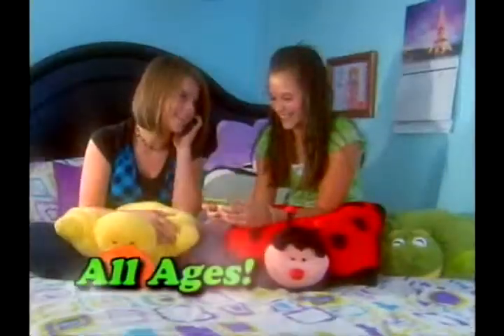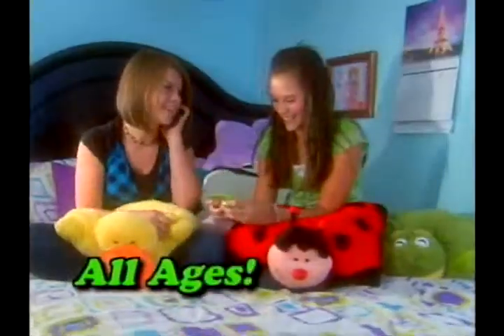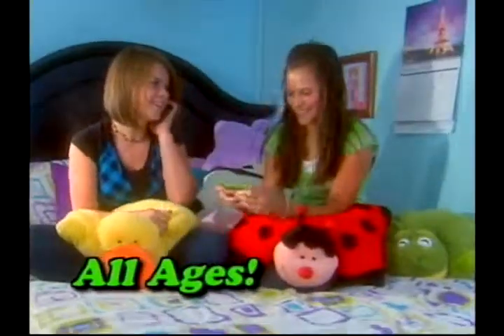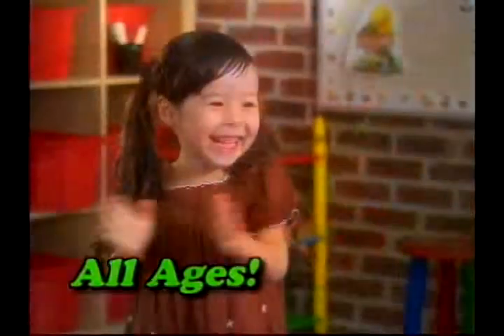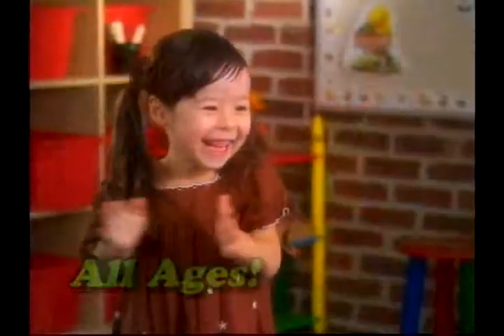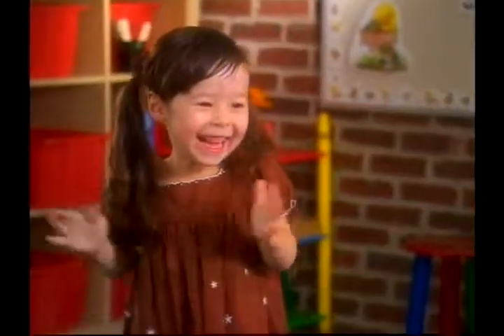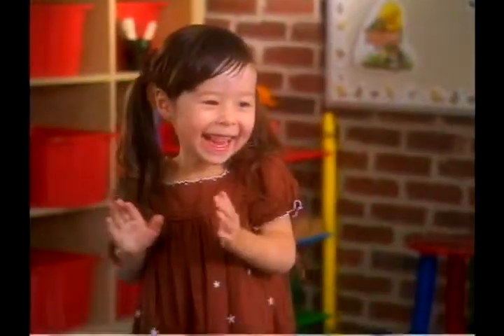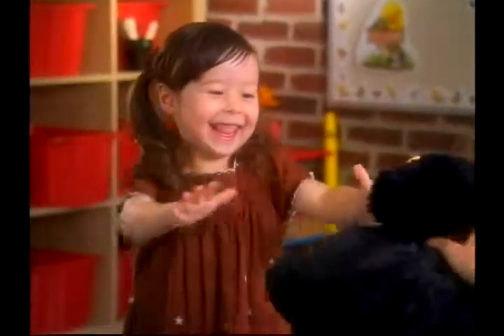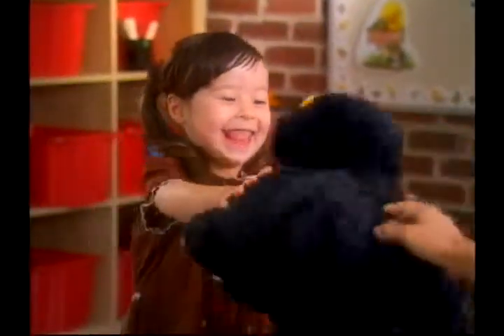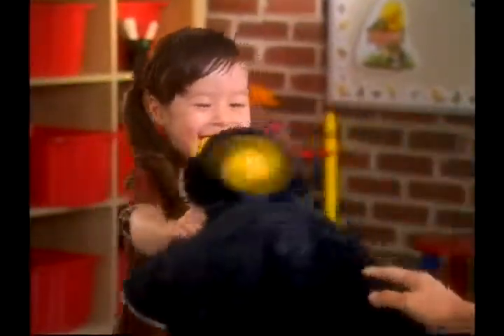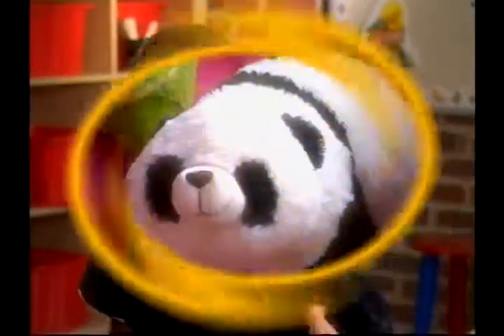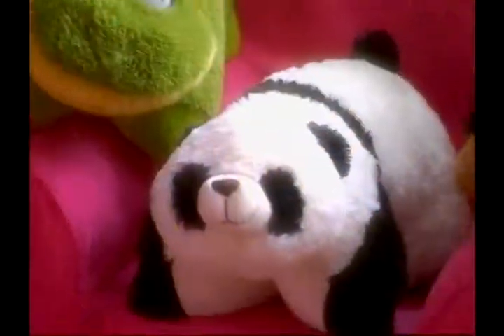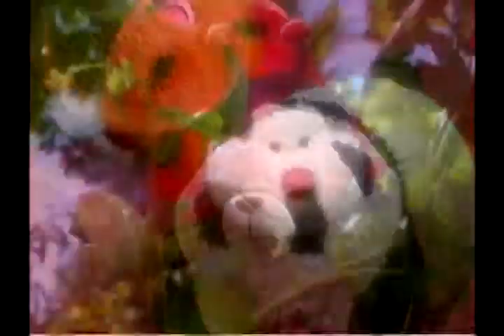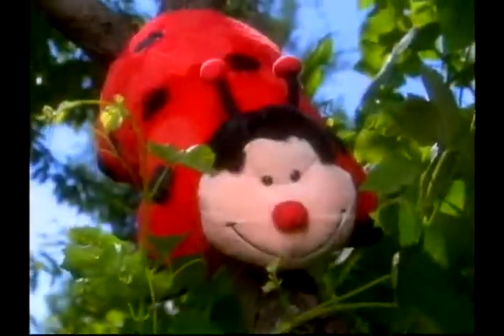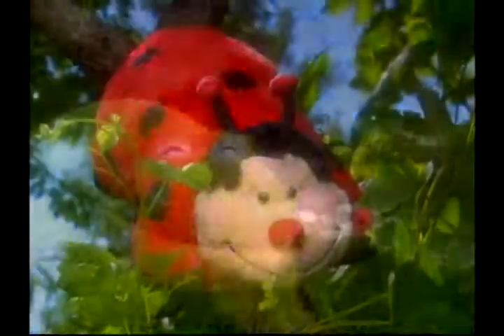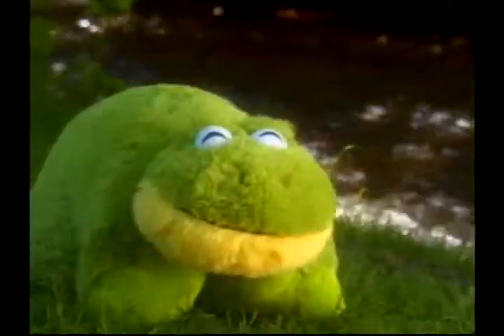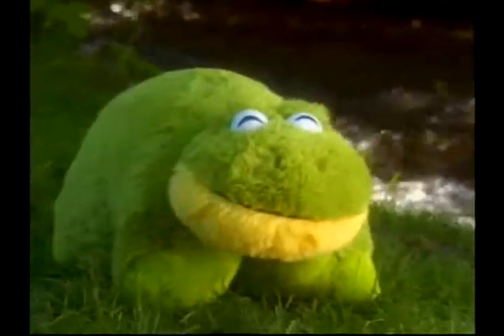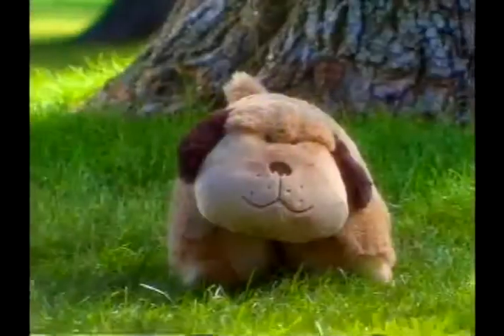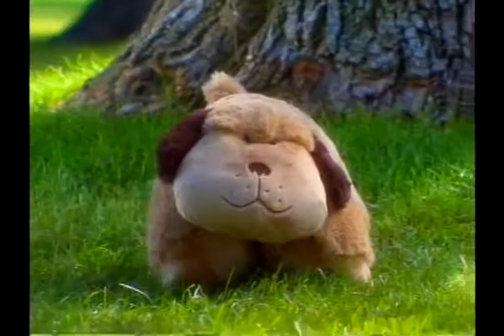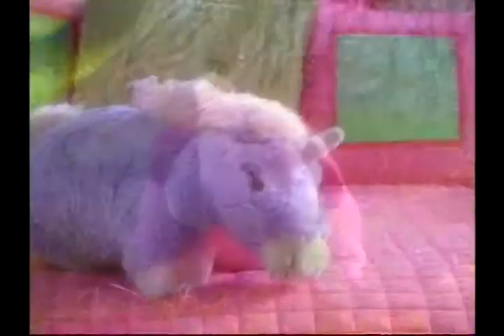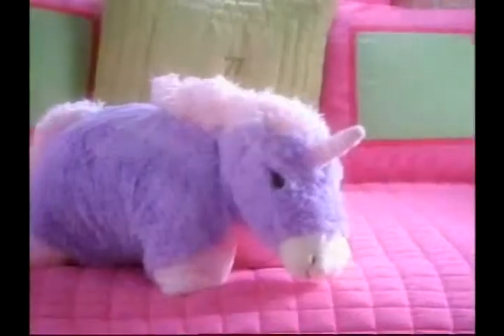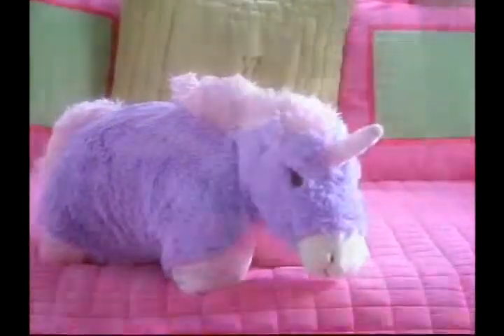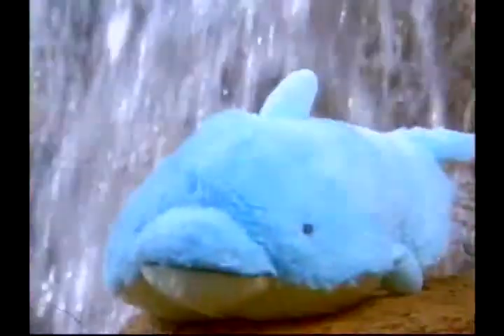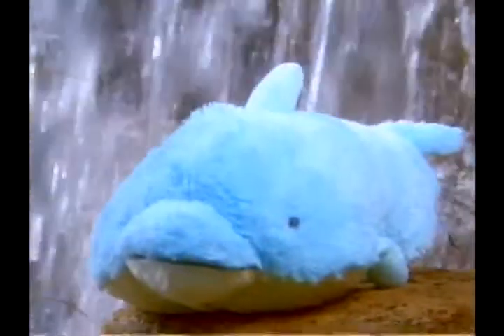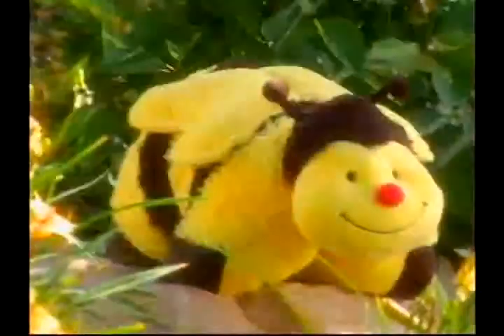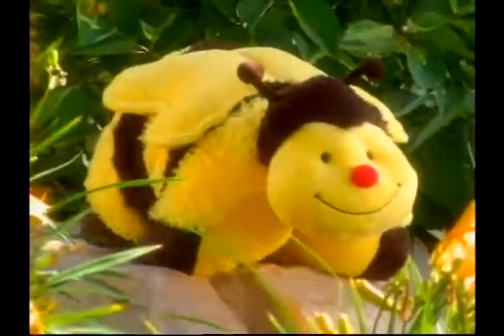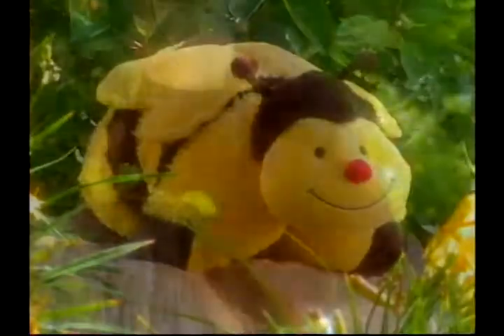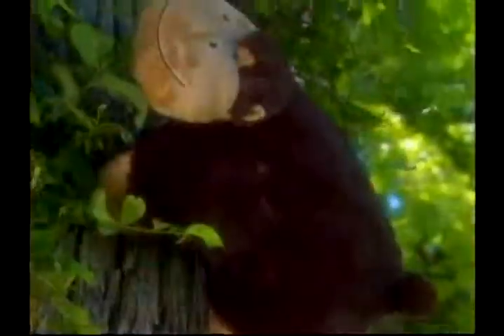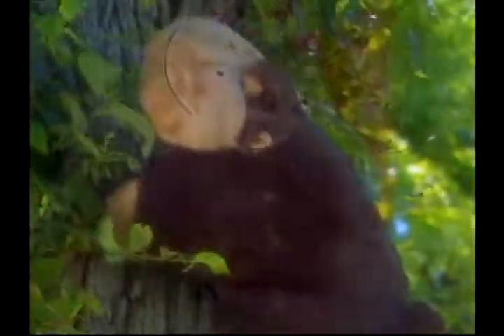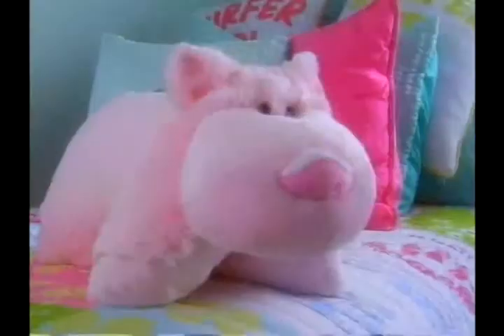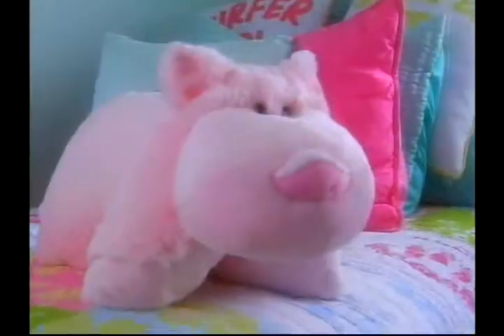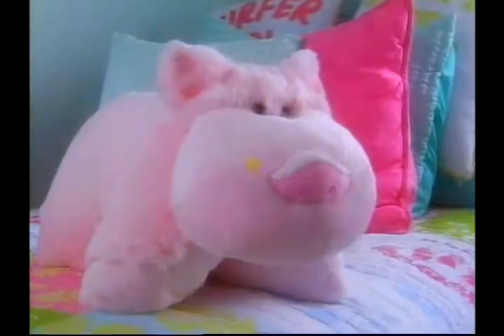Kids of all ages love their pillow pets. There's a panda bear, a ladybug, a frog, a dog, a unicorn, a dolphin, a bumblebee, a monkey, and so many more.